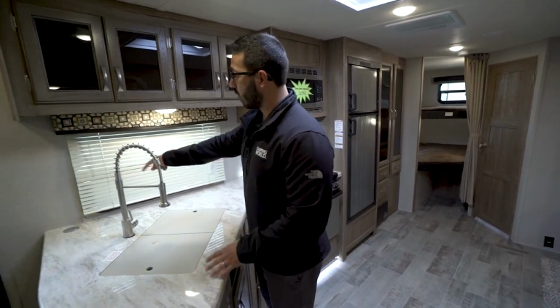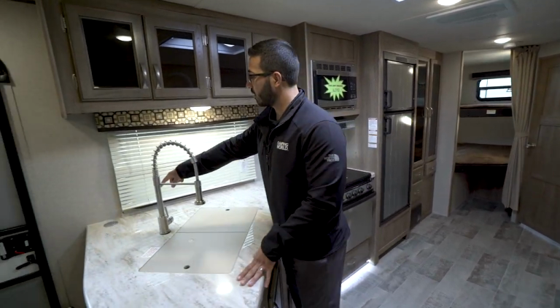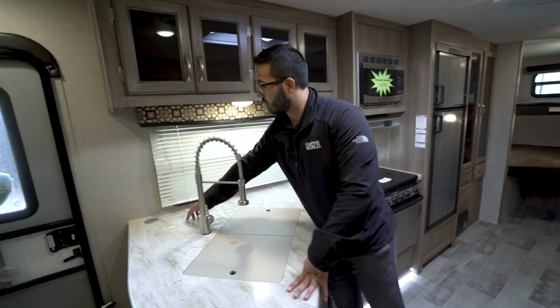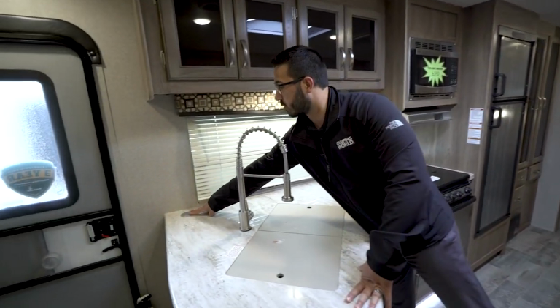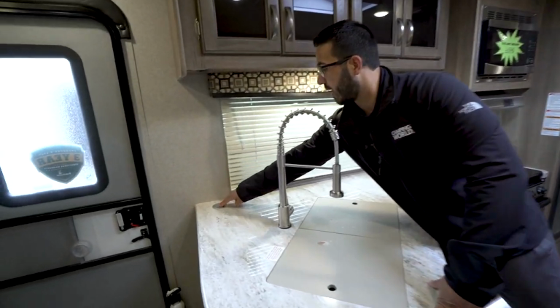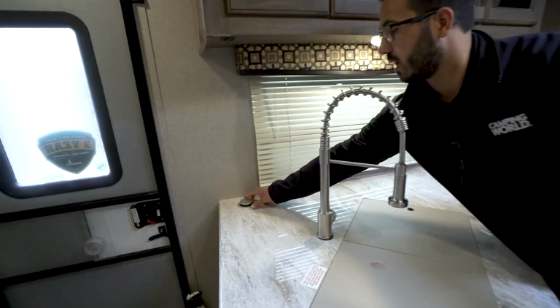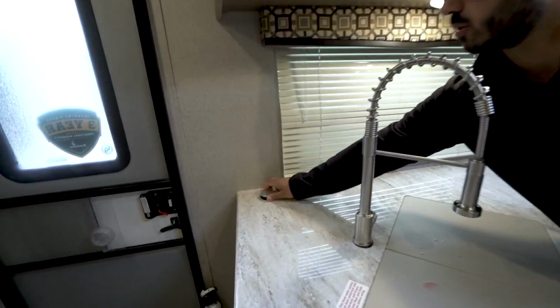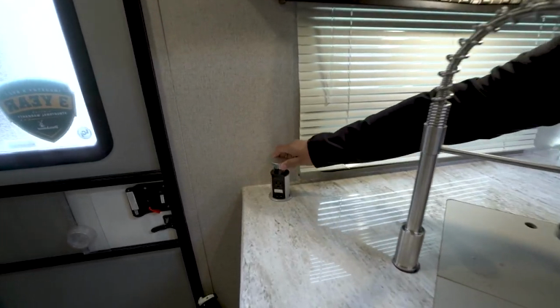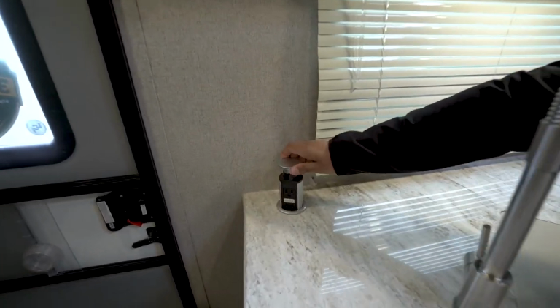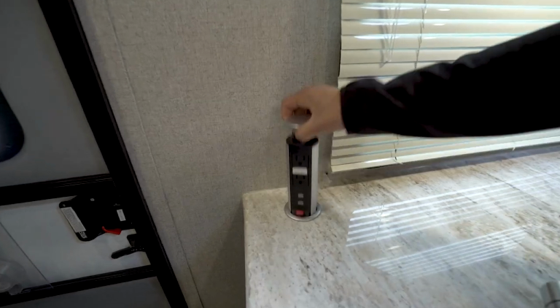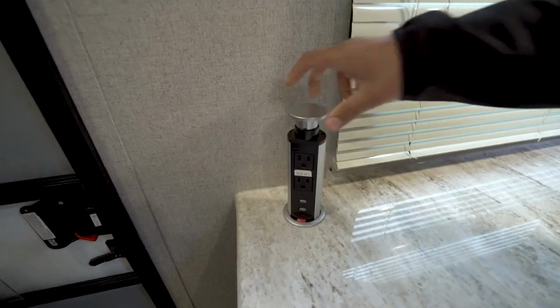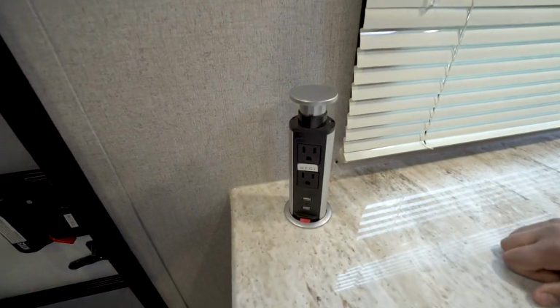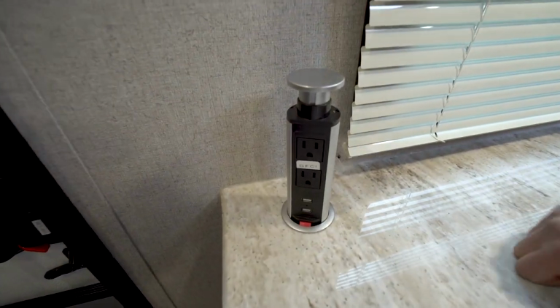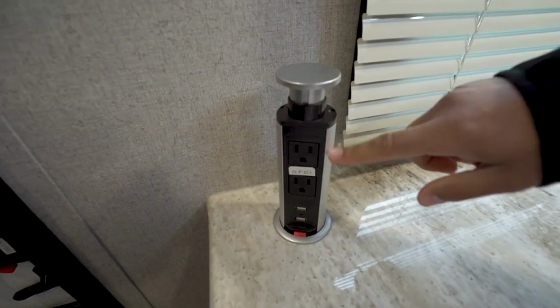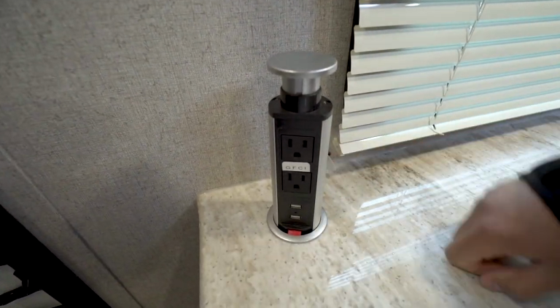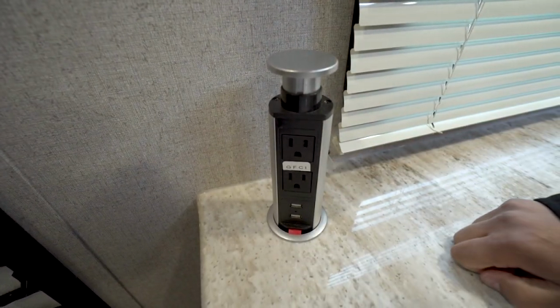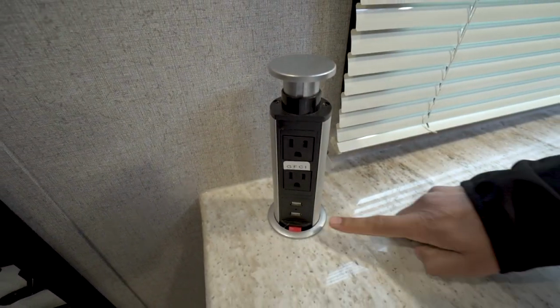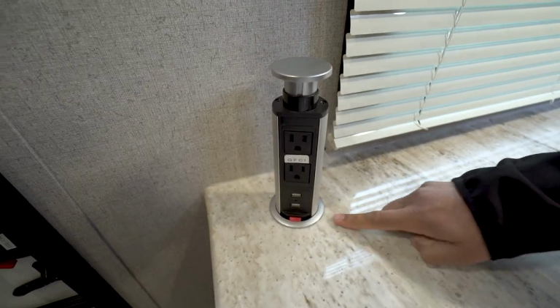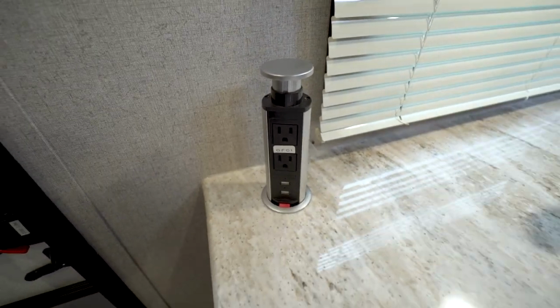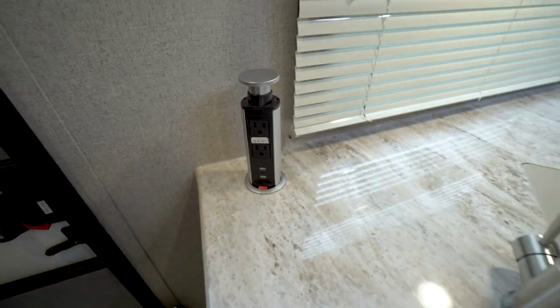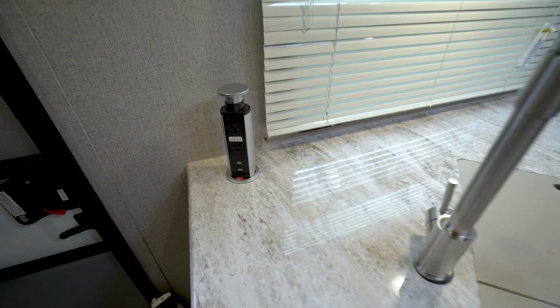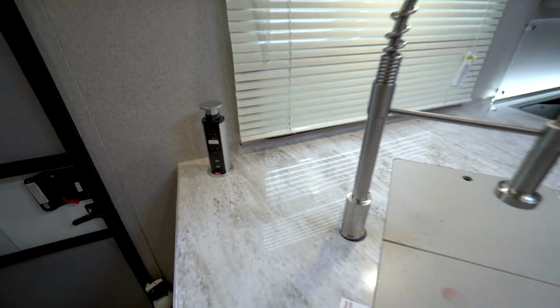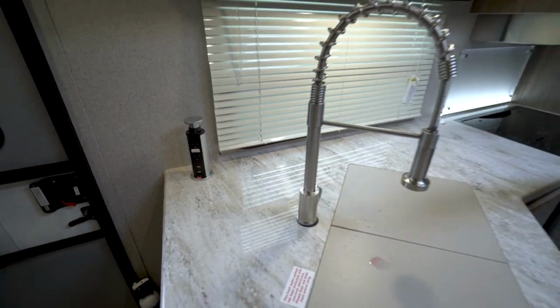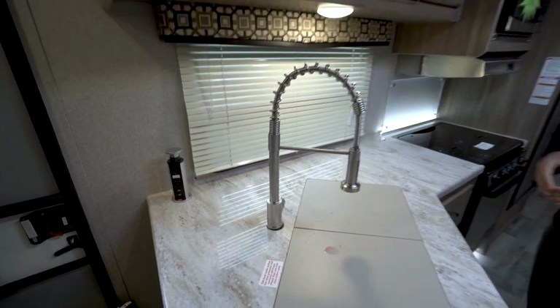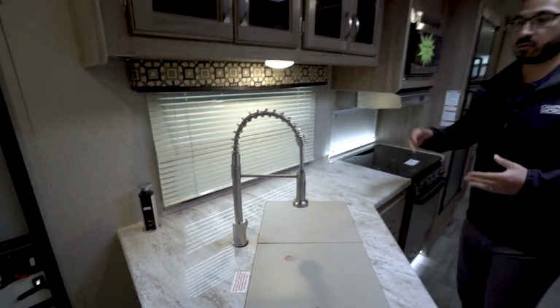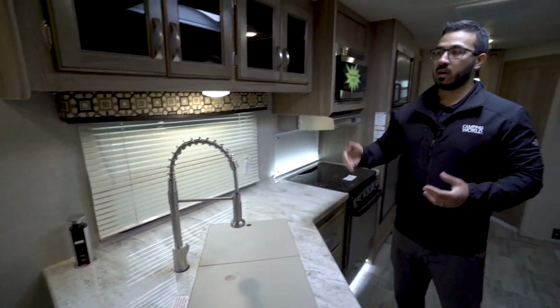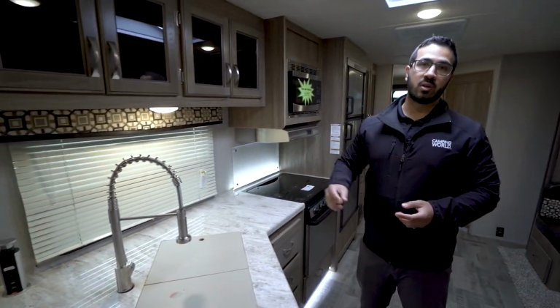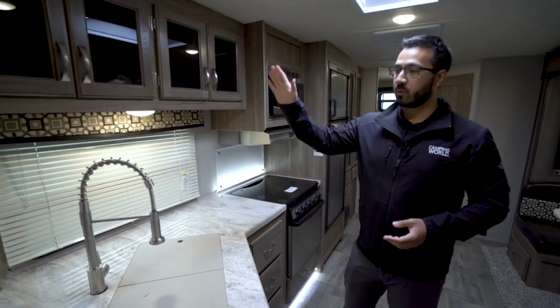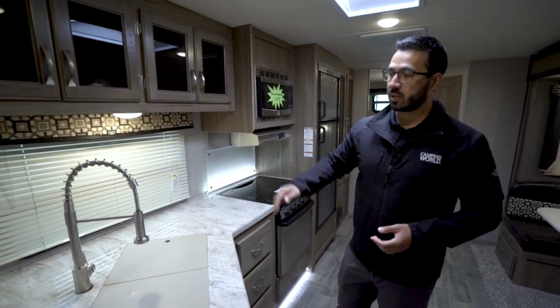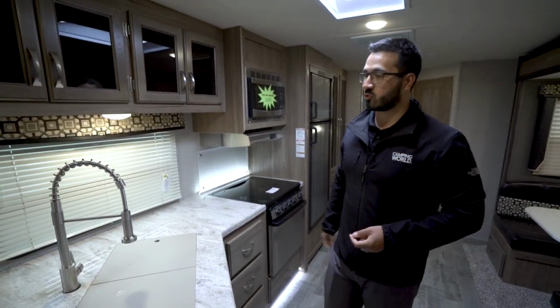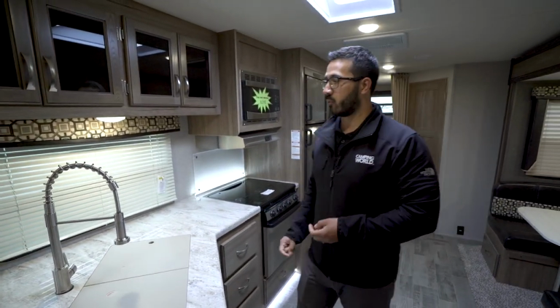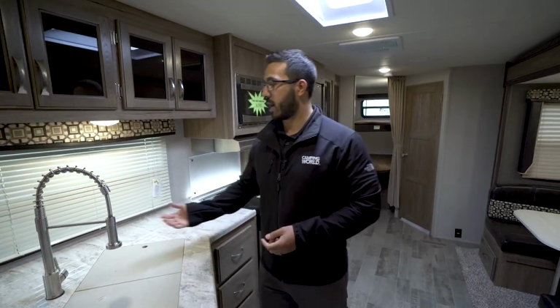Right here in the corner is a power tower — you can pull that right up. It has two 110 outlets as well as dual USB ports, so if you need to plug anything in you can do that, and when you're done you just drop it right back down.